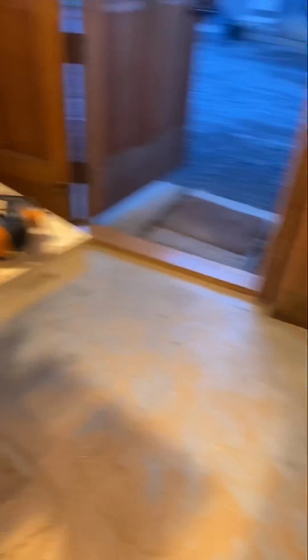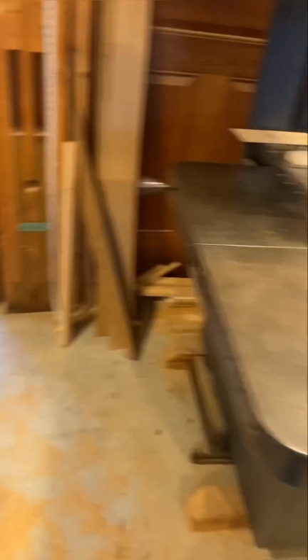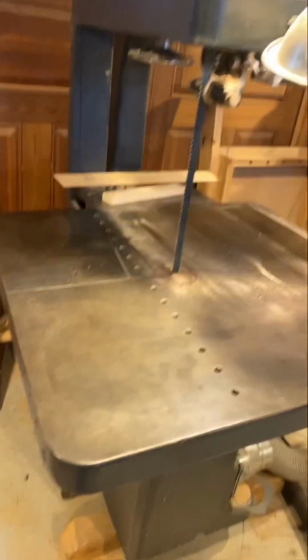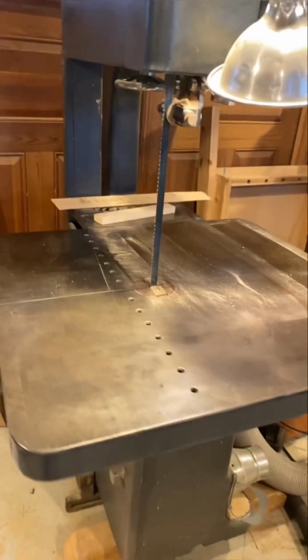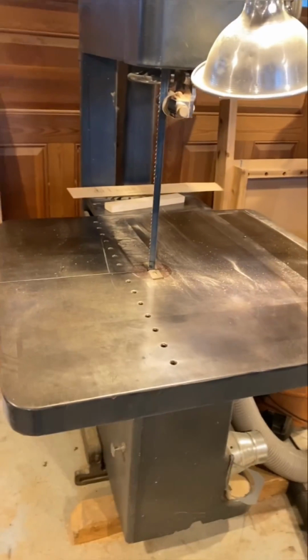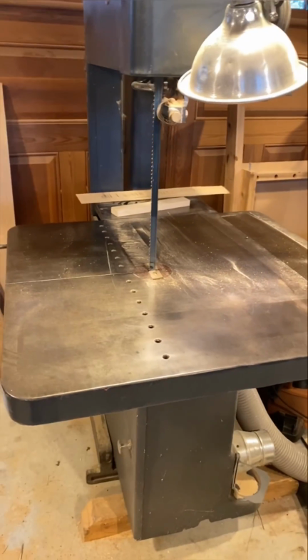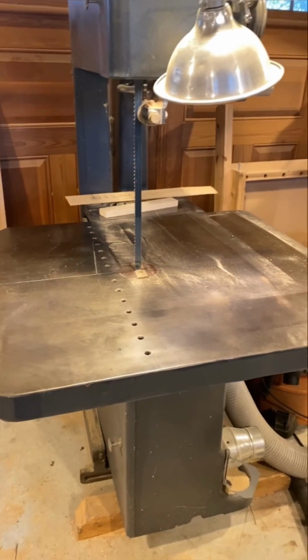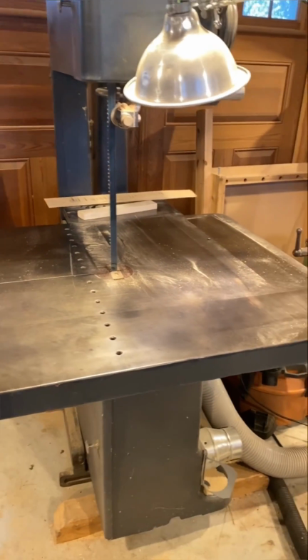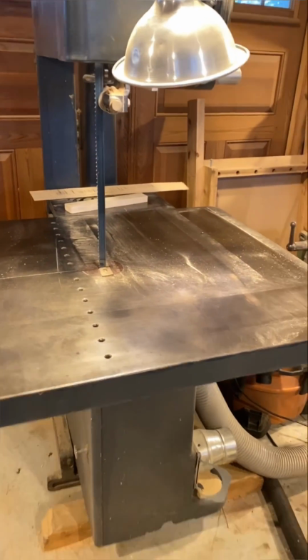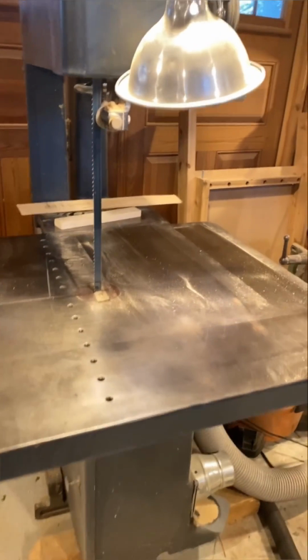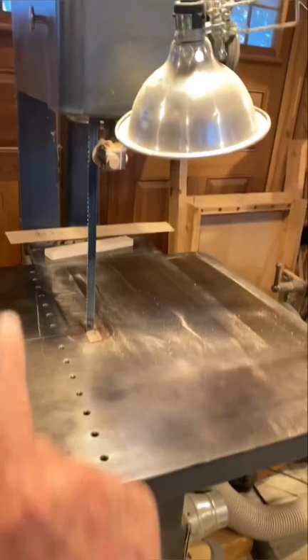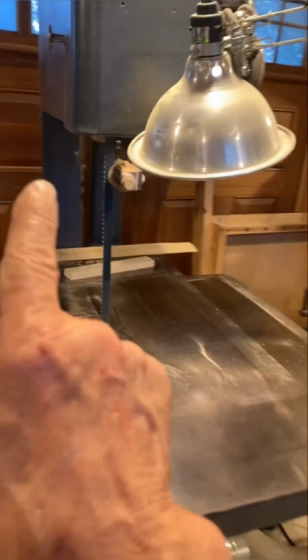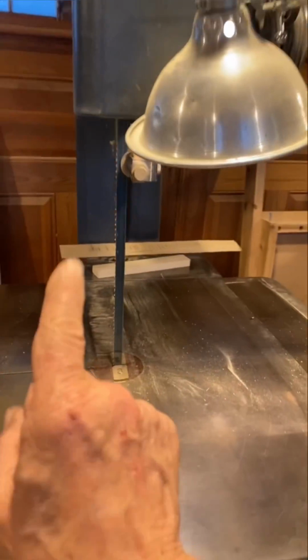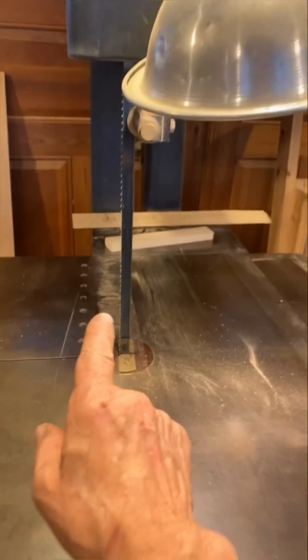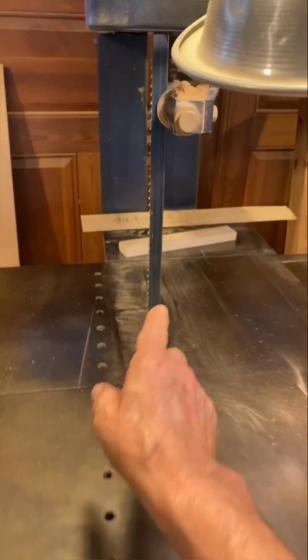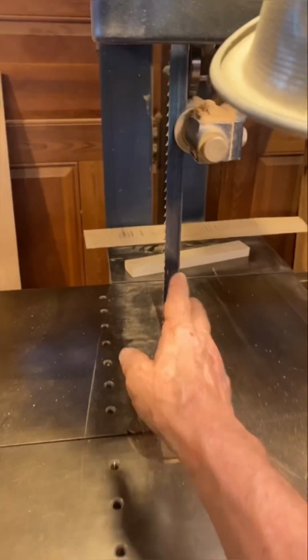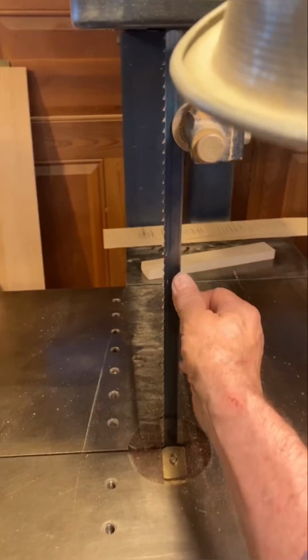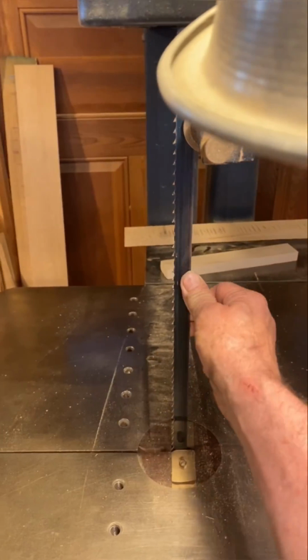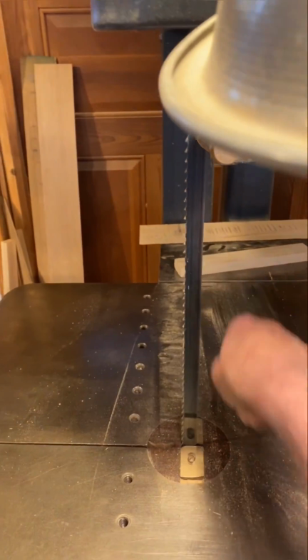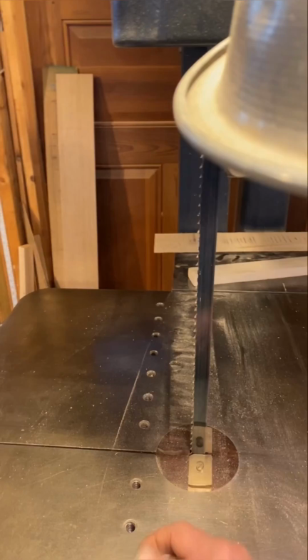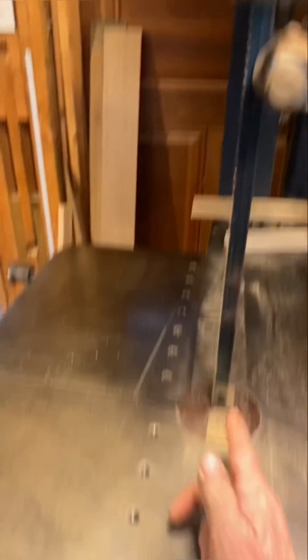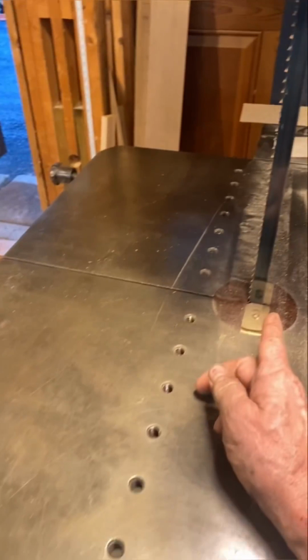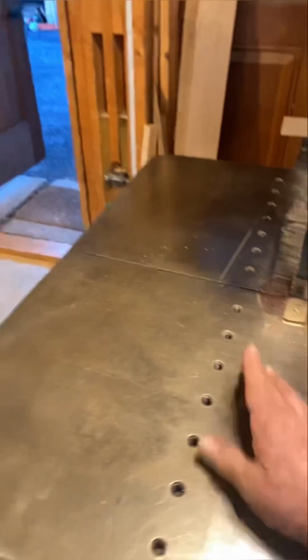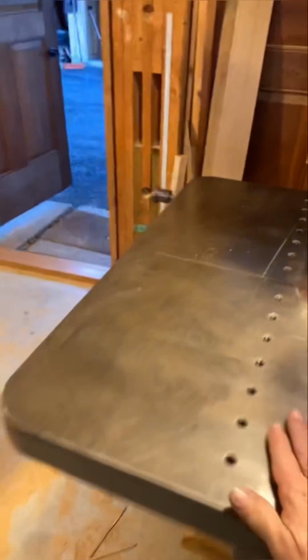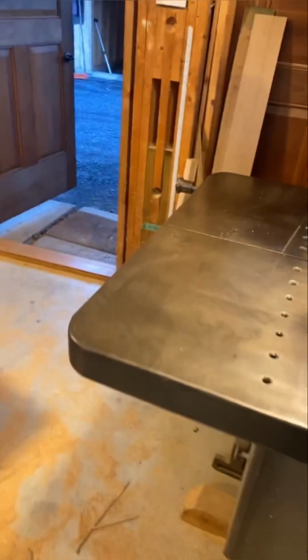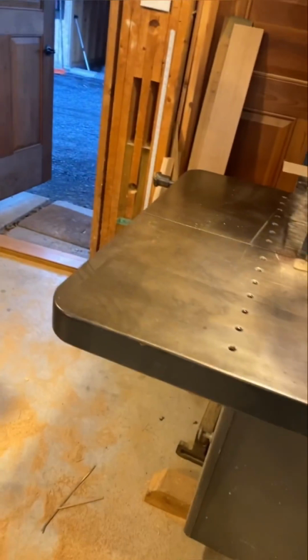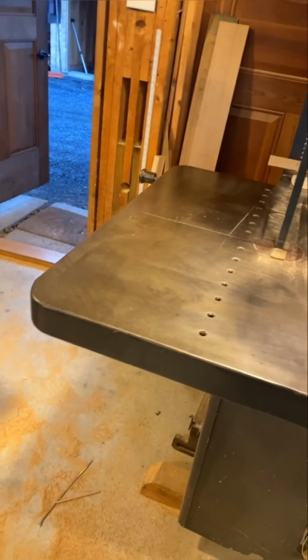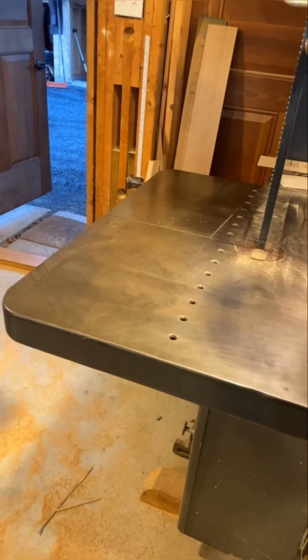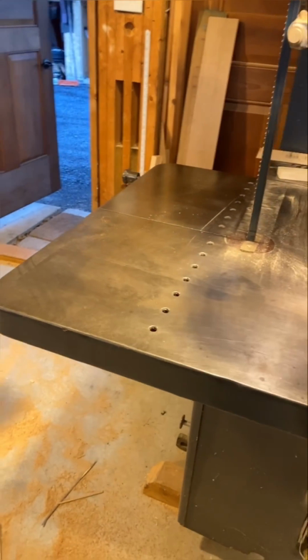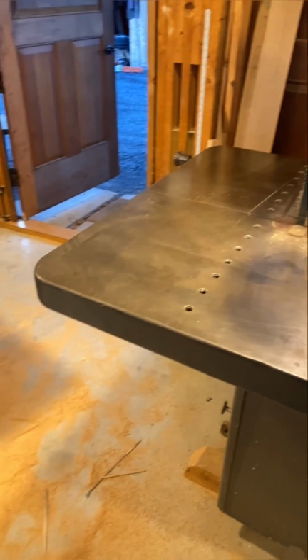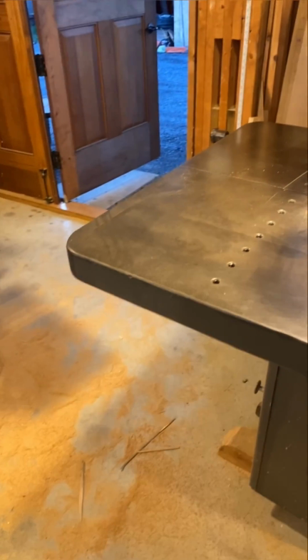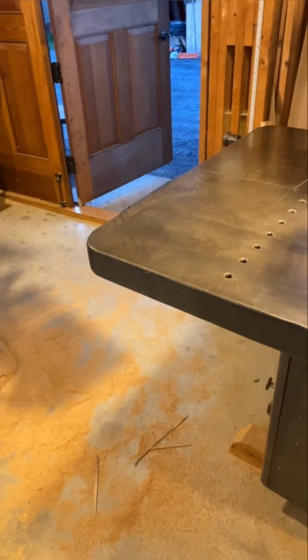The Wadkin does a good job of resawing, but the blade speed on the Wadkin is just a little too fast, and that's a 600-volt machine.